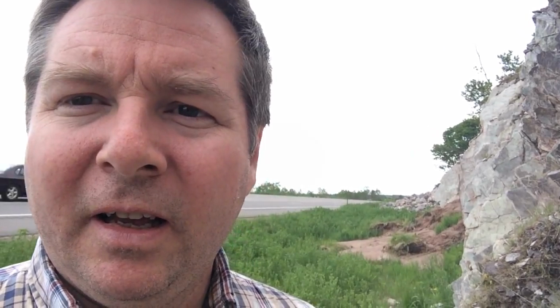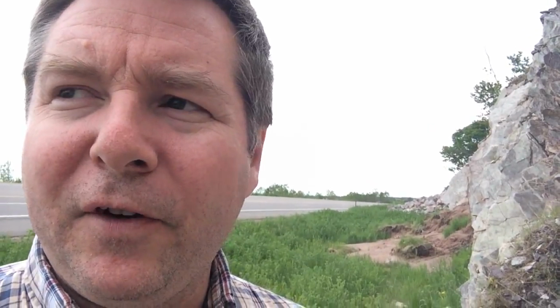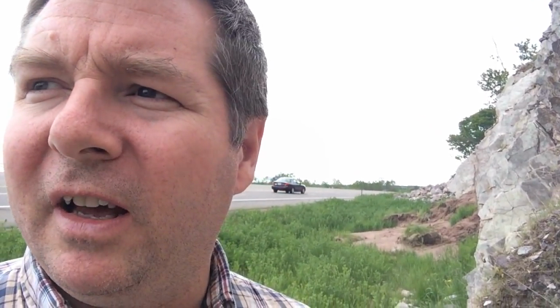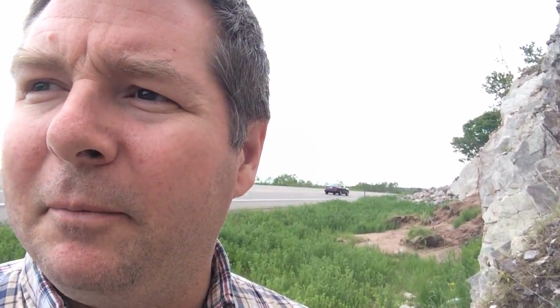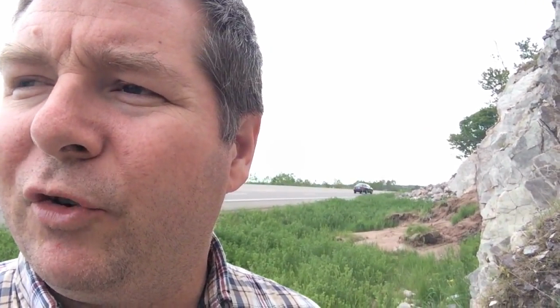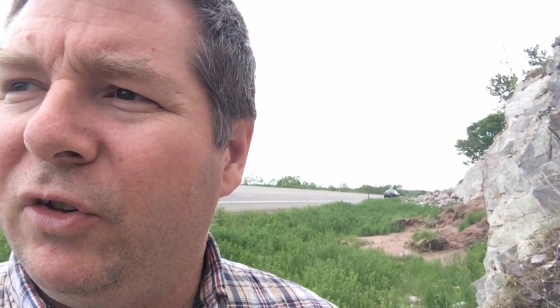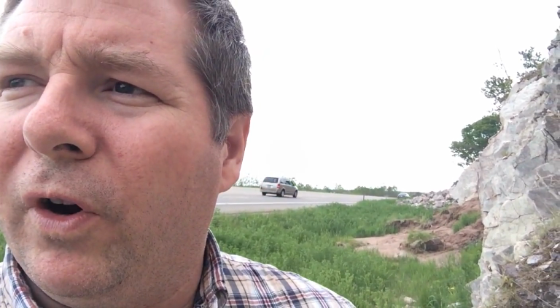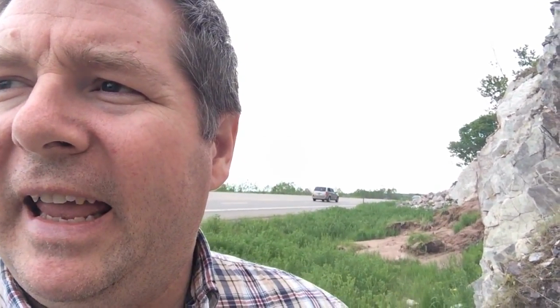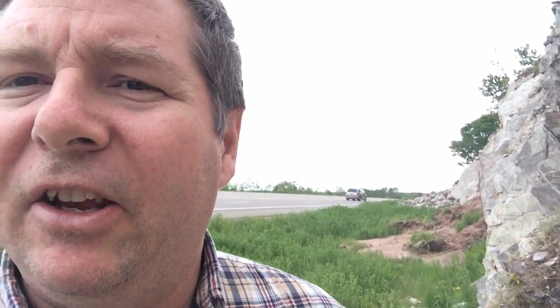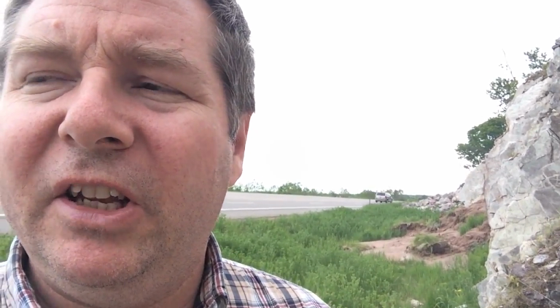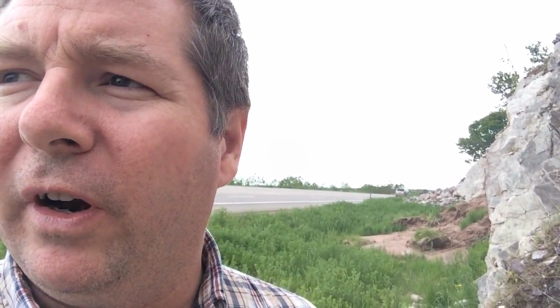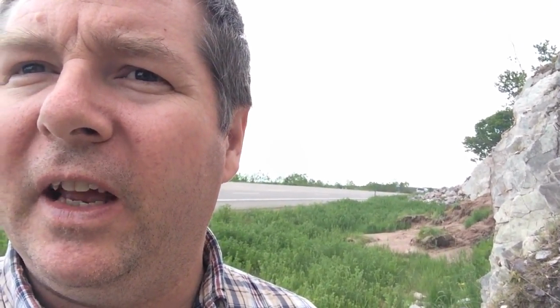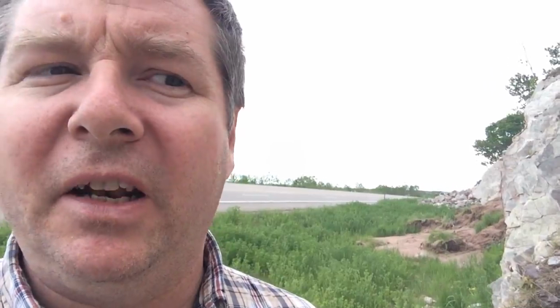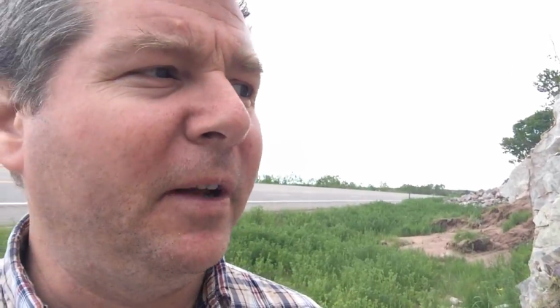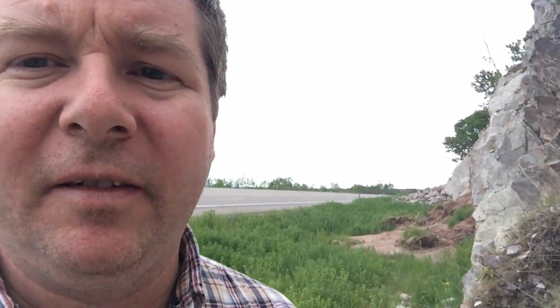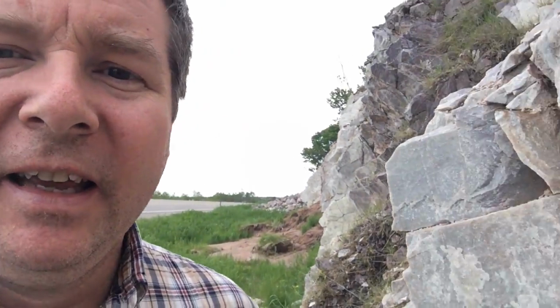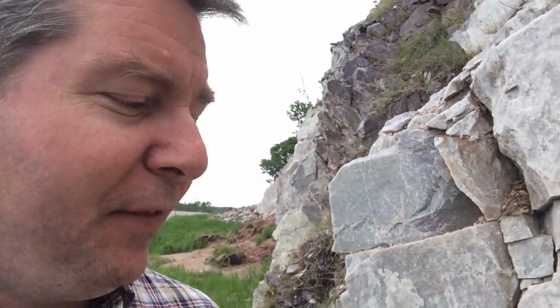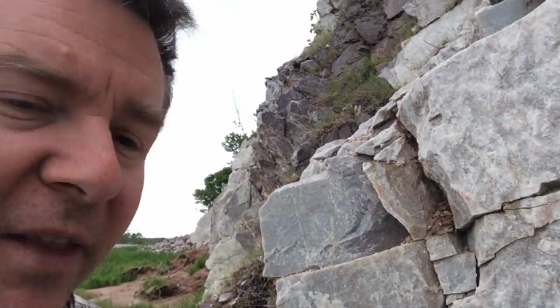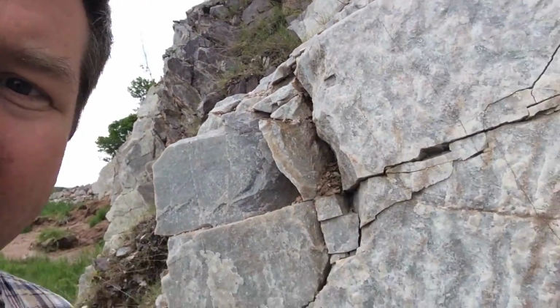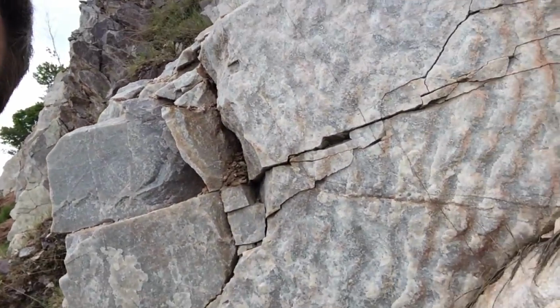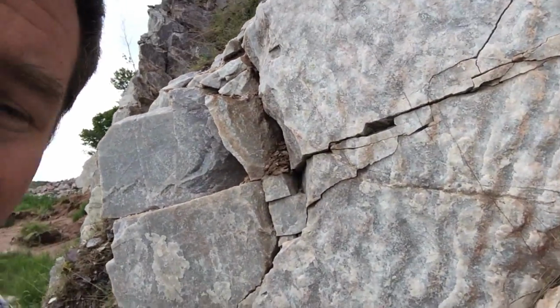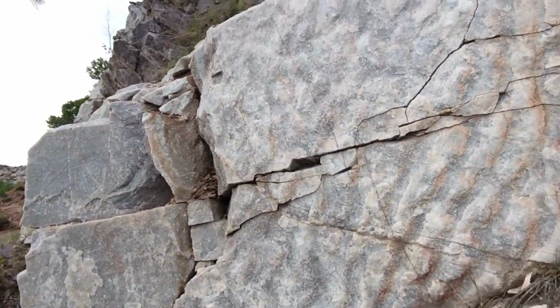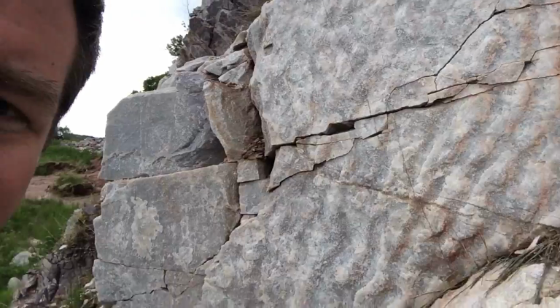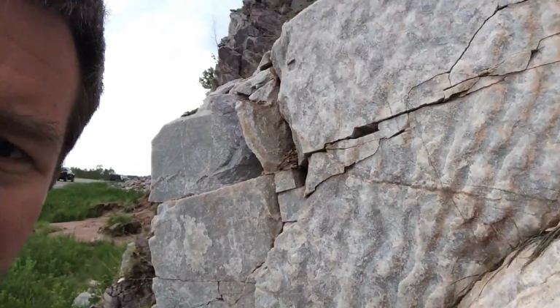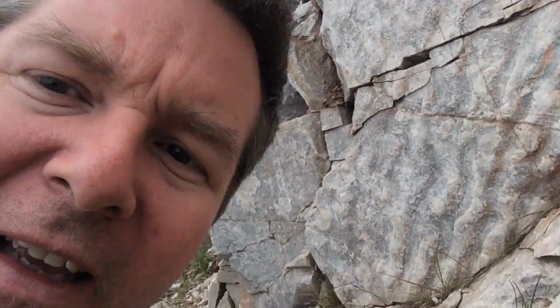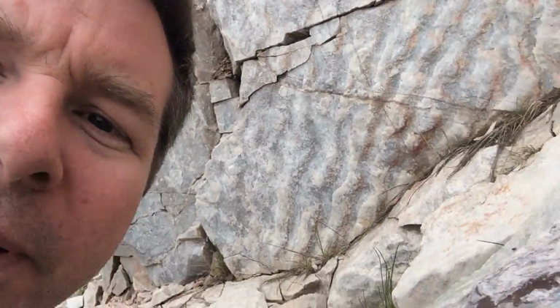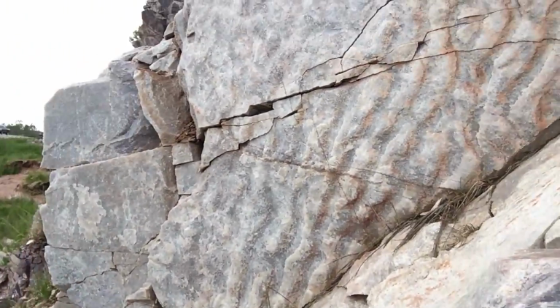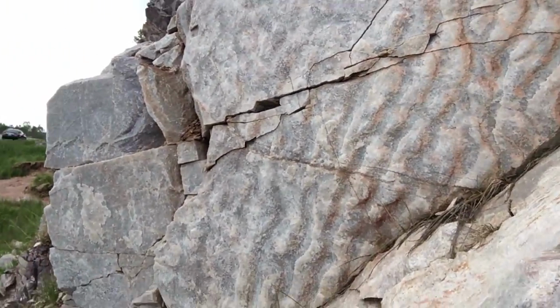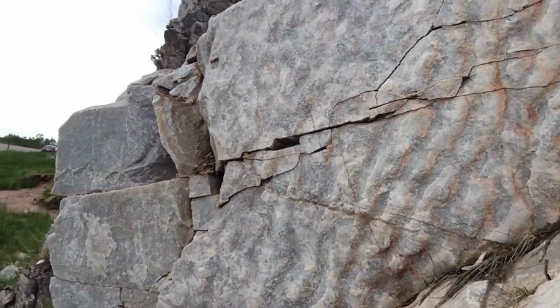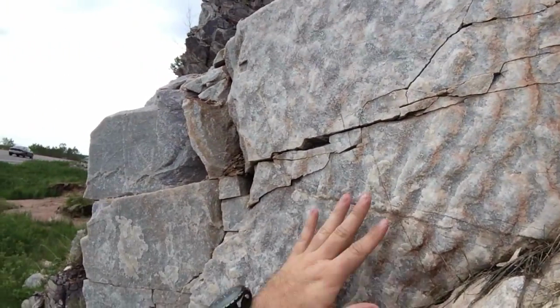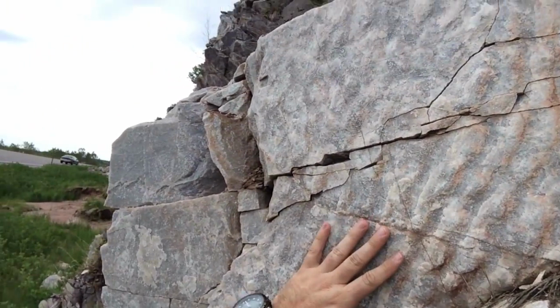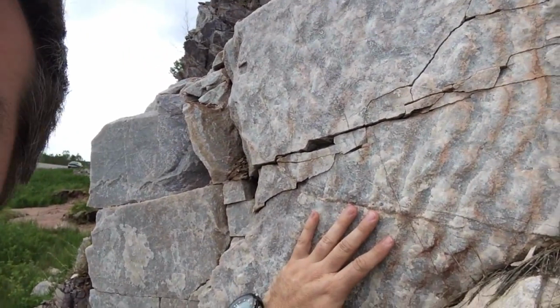Hi there folks. I am traveling toward a national seashore here in the Upper Peninsula of Michigan and I have found something quite spectacular. Of course everything is spectacular to me, but hopefully you can see this — these are ripple marks.